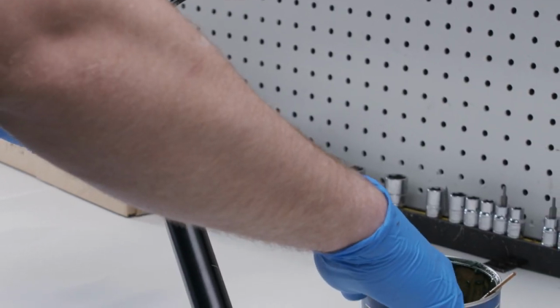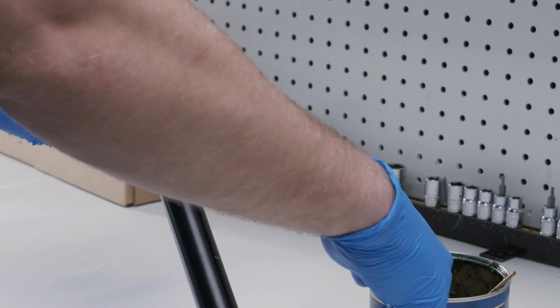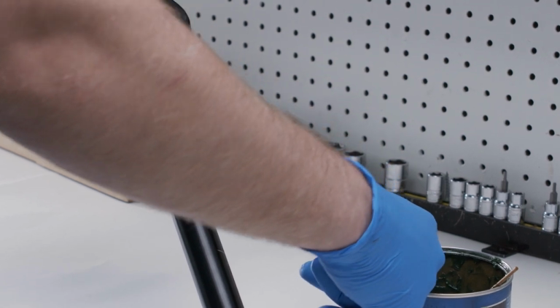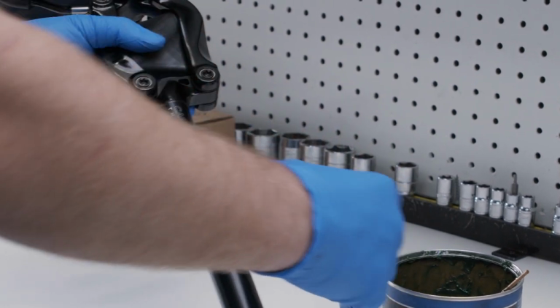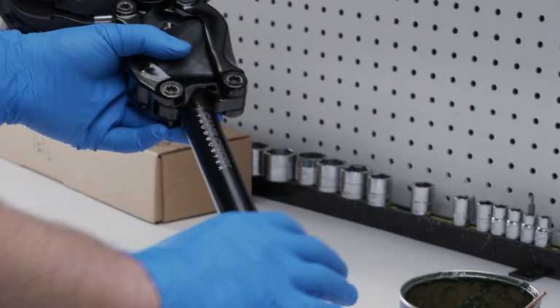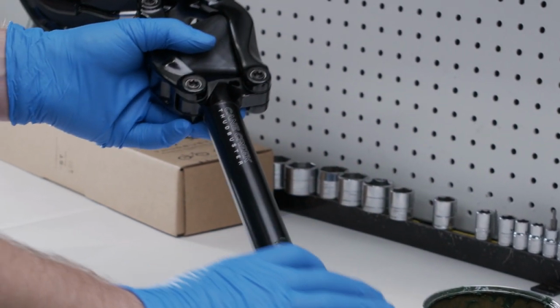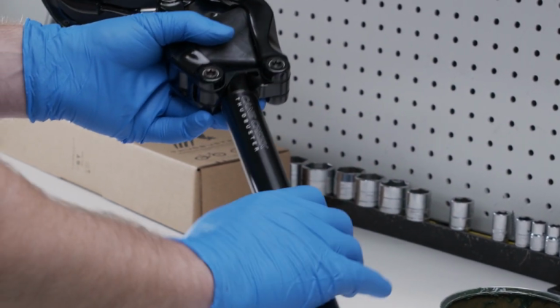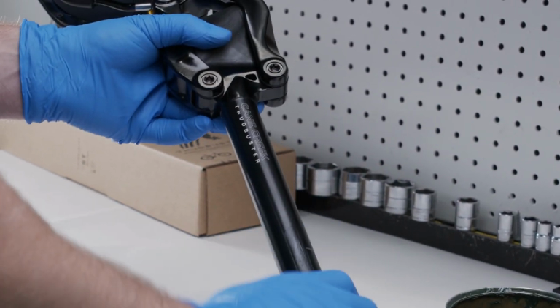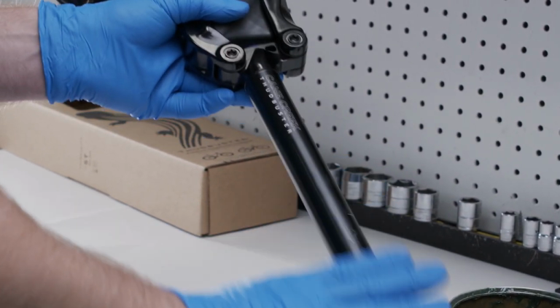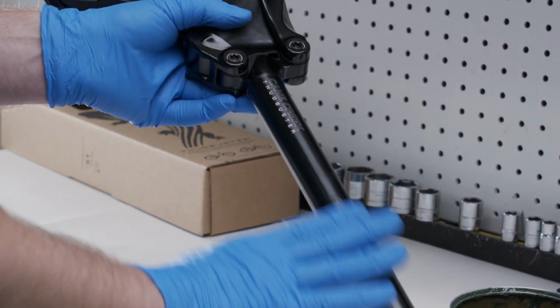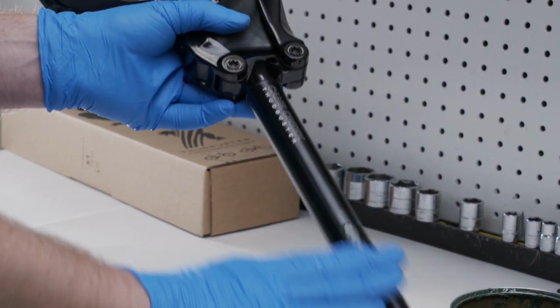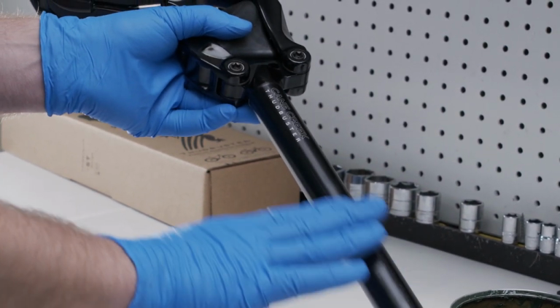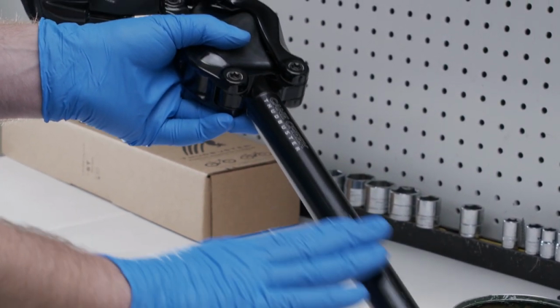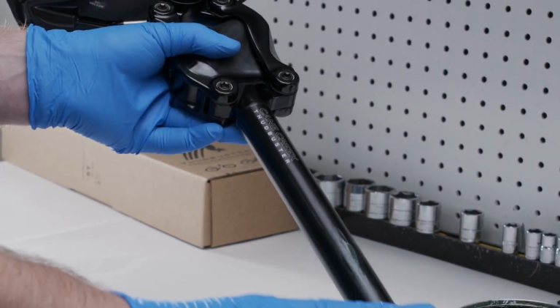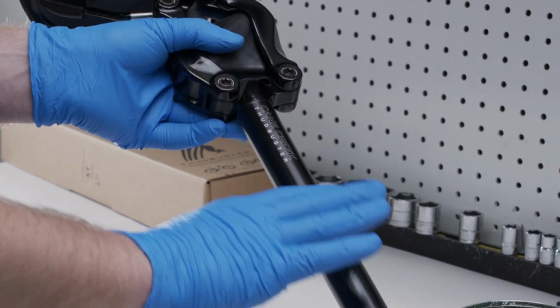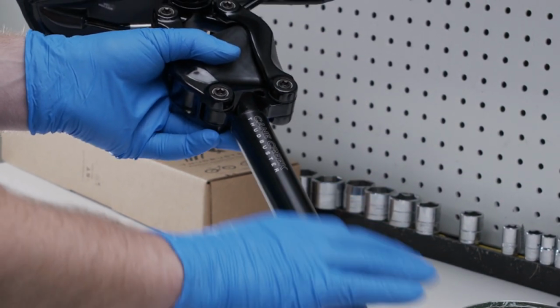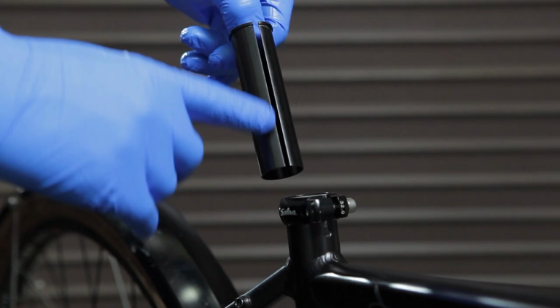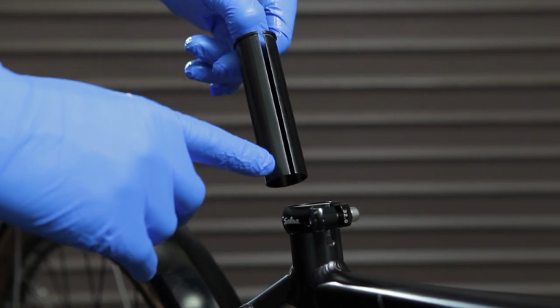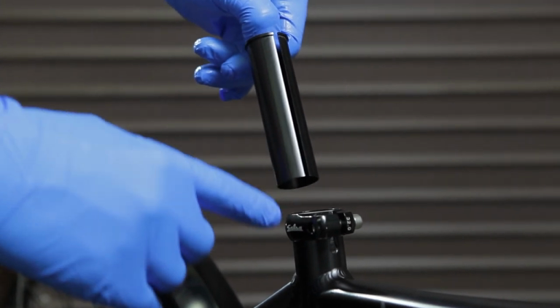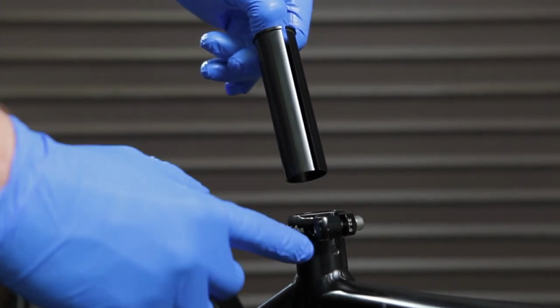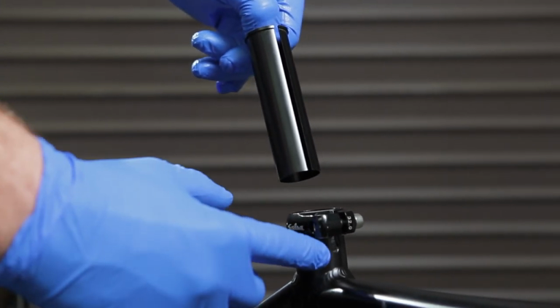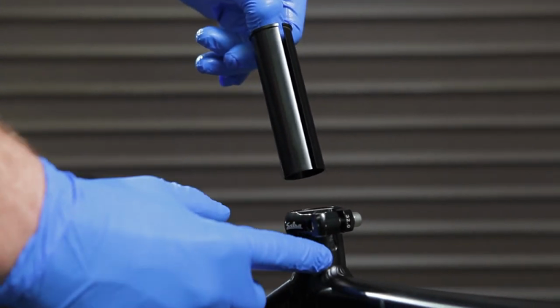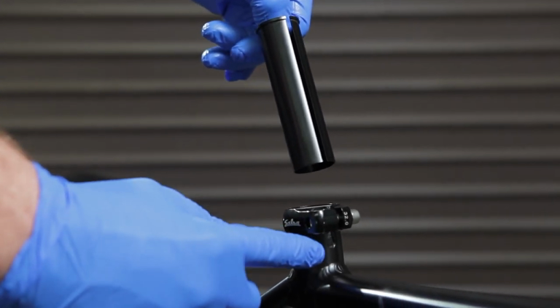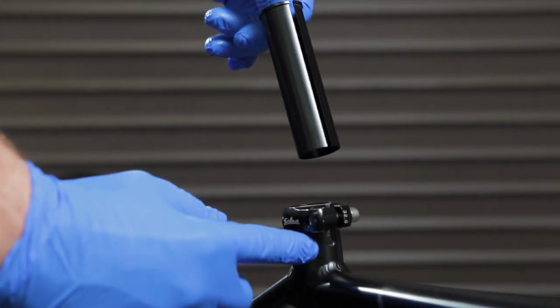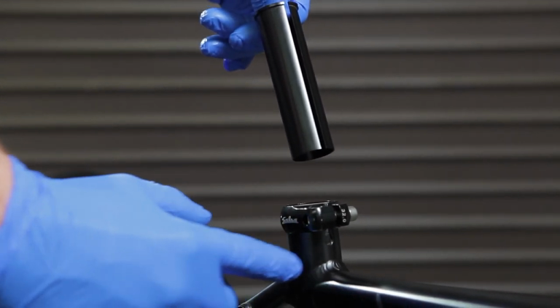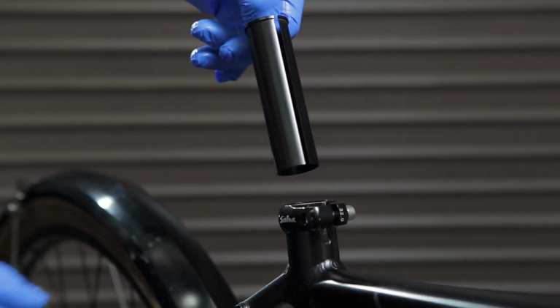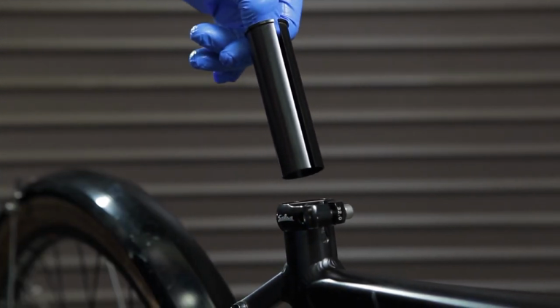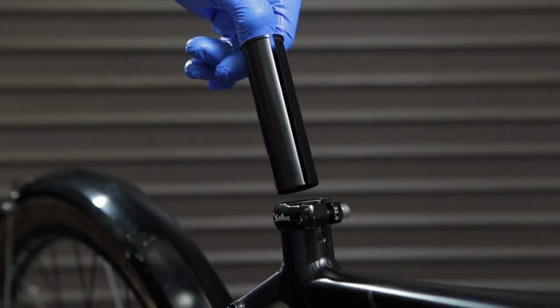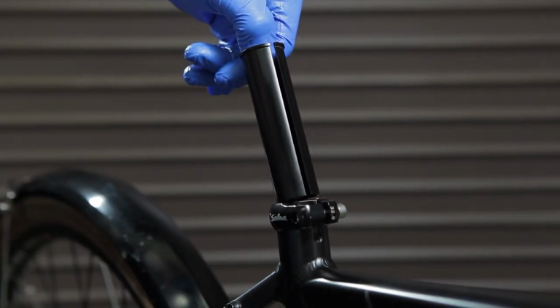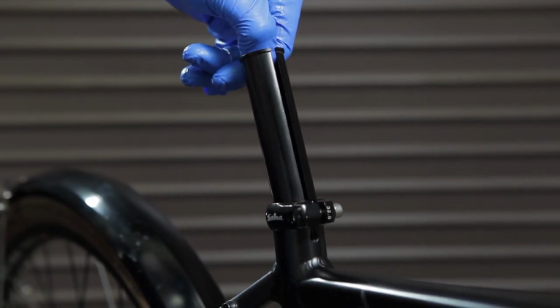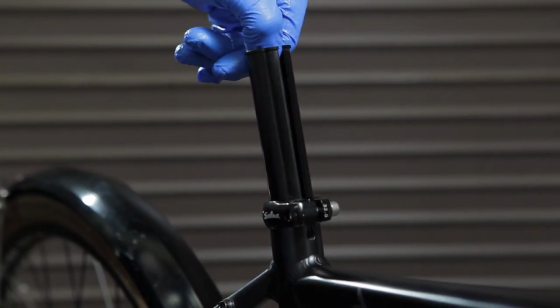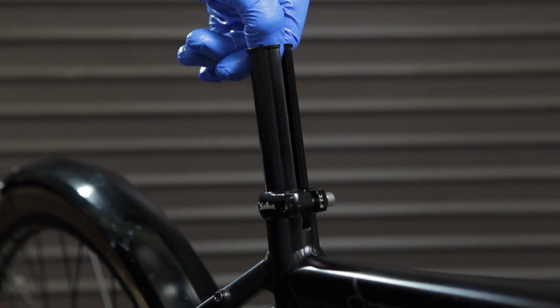Apply a light coat of grease to the seat post before installing it into the frame. If a shim is needed, align the slit in the shim with the slit found on your frame's seat tube.